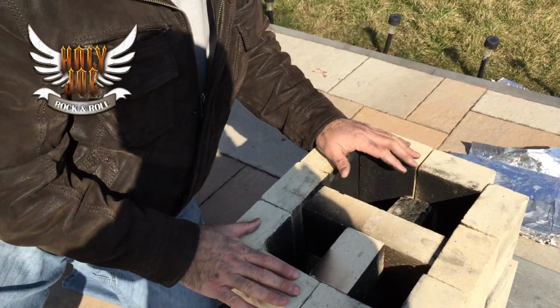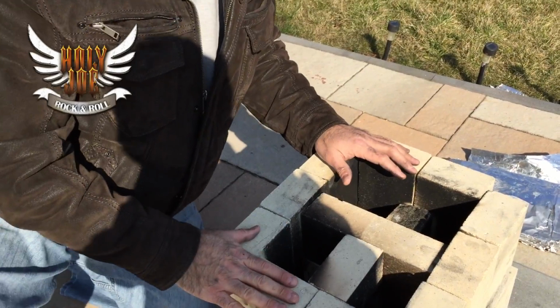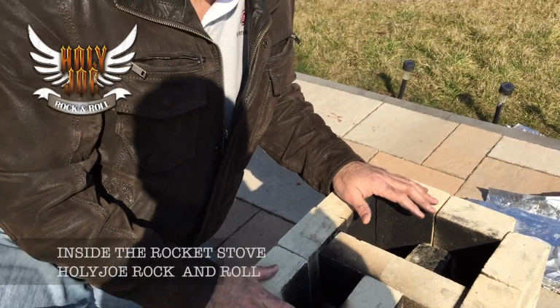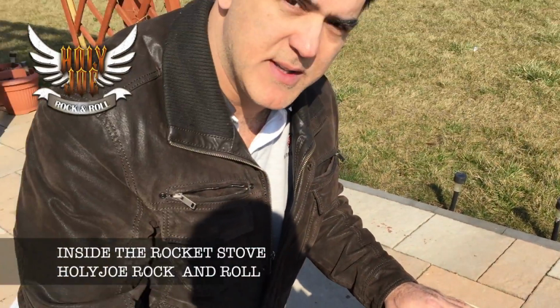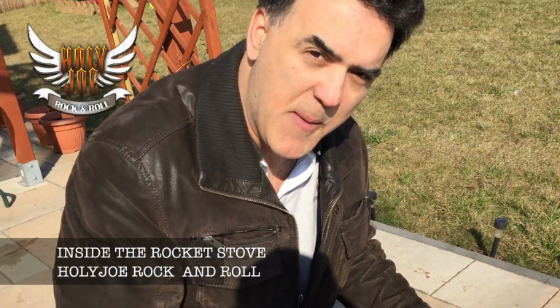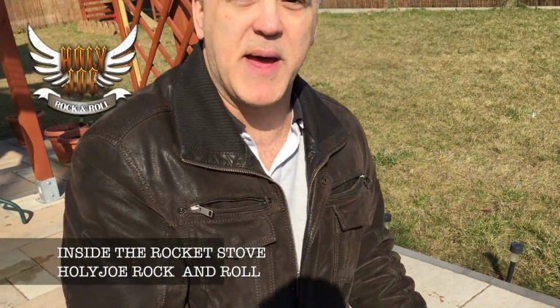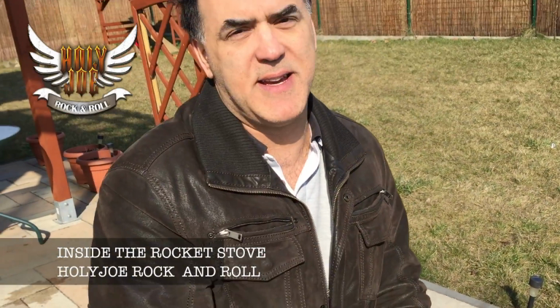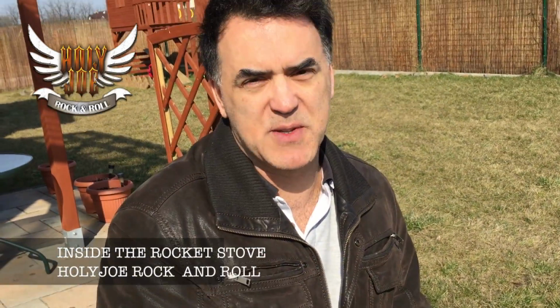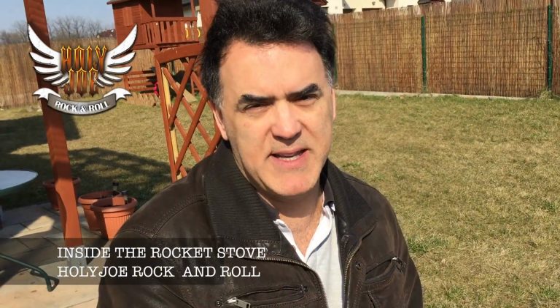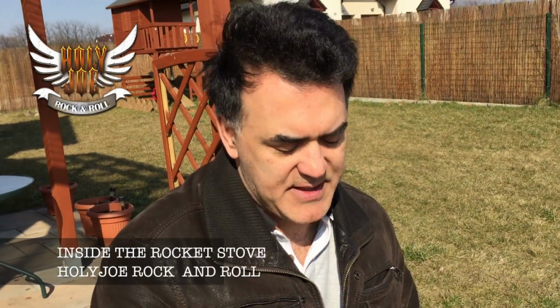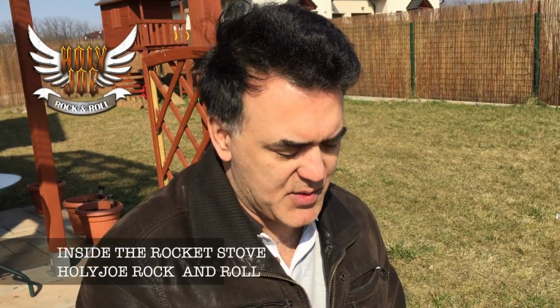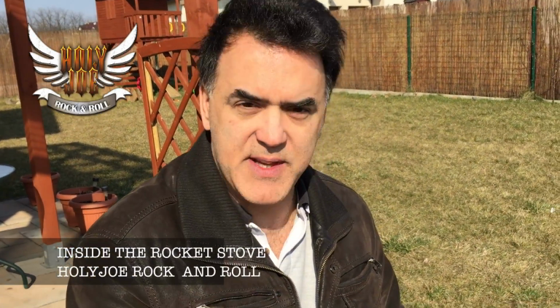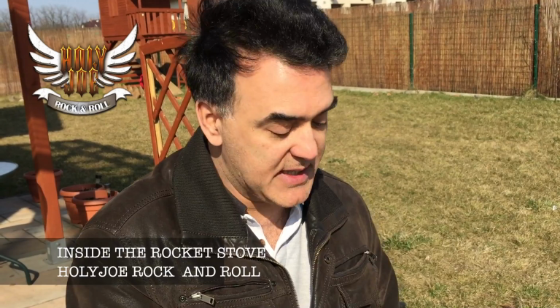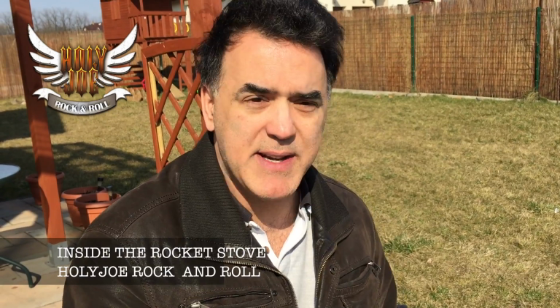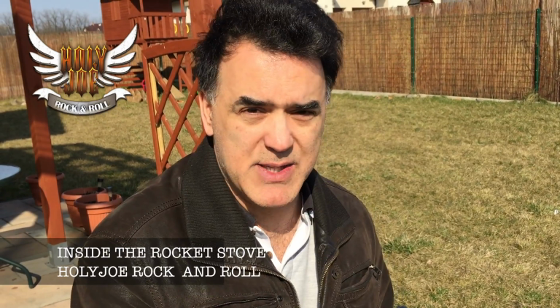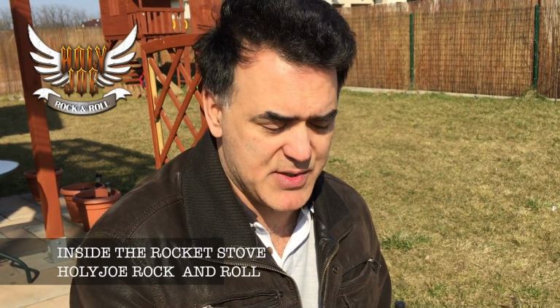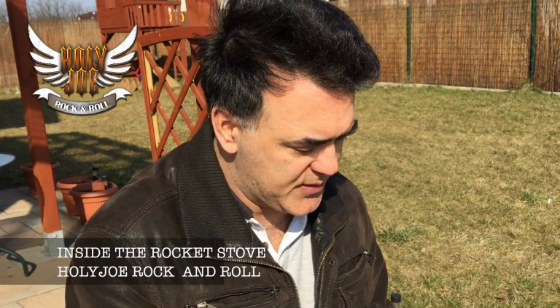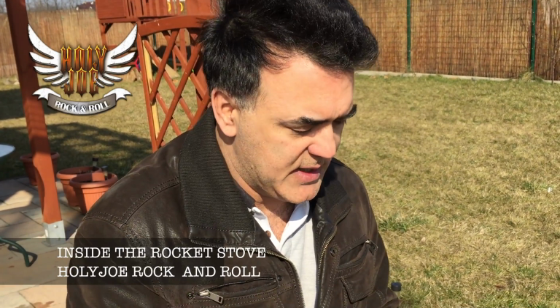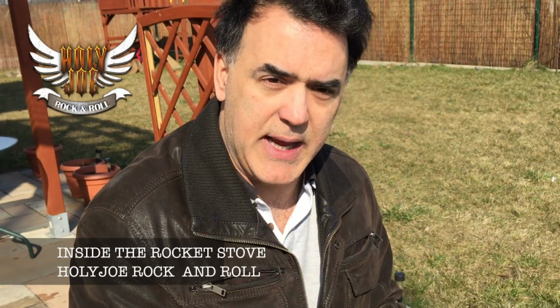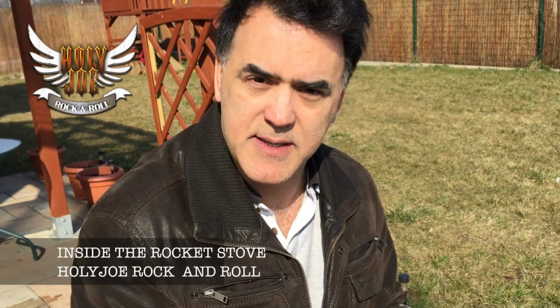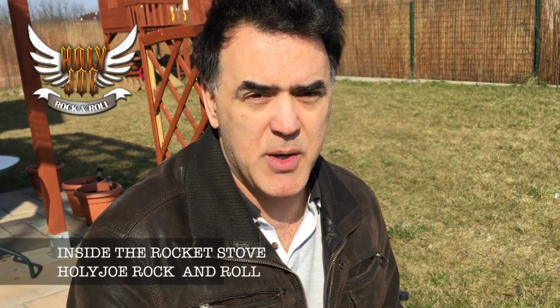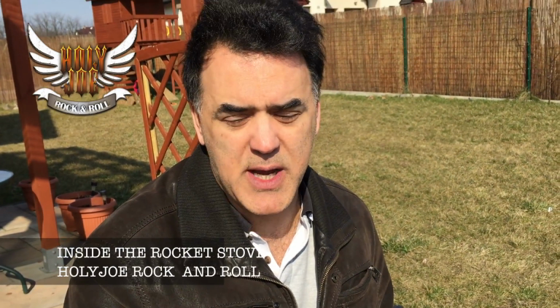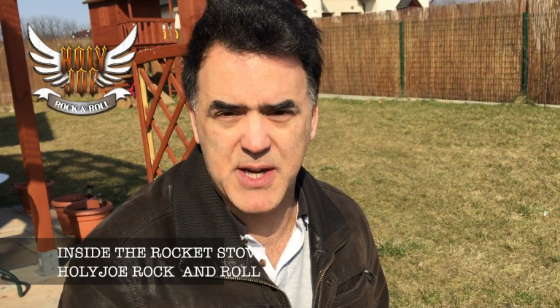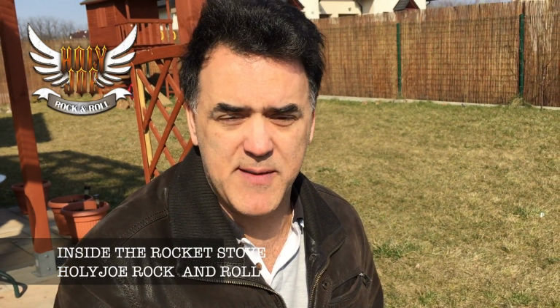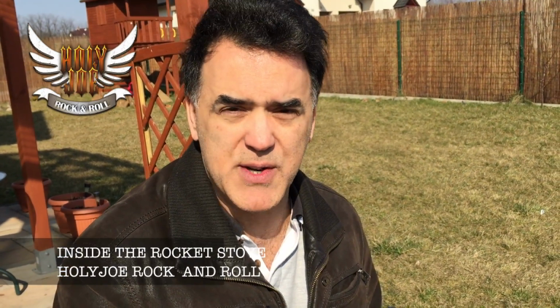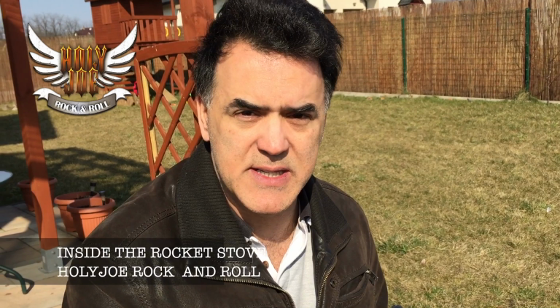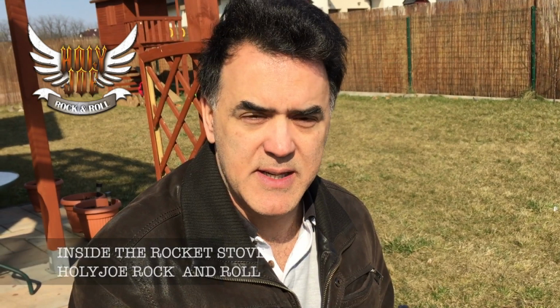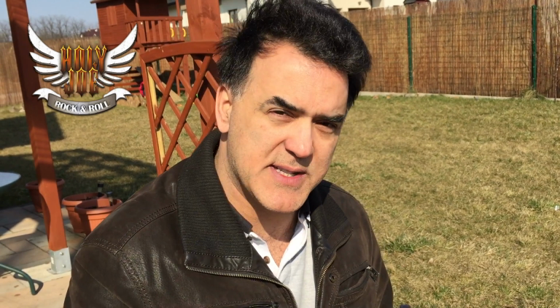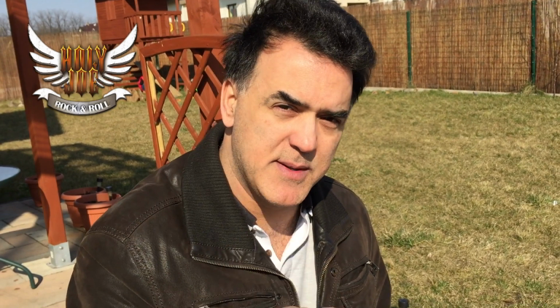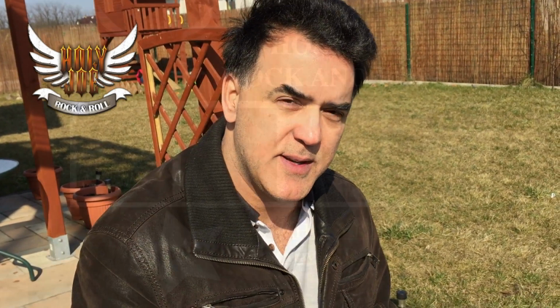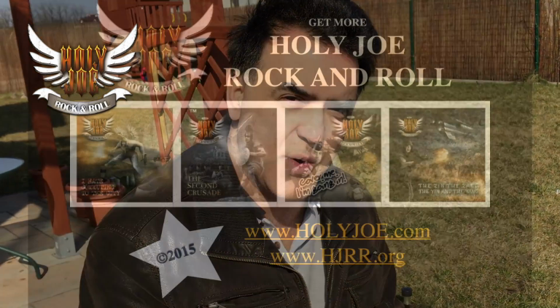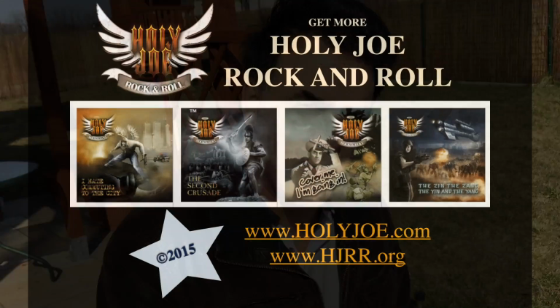I hope that's been helpful and explains the internals of this, at least how I designed this rocket stove. Let me know in the comment section if you have any more questions. Until next time, Holy Joe Rock and Roll.